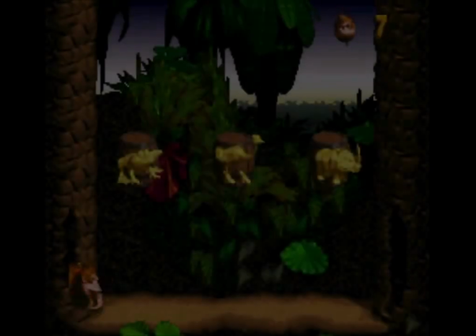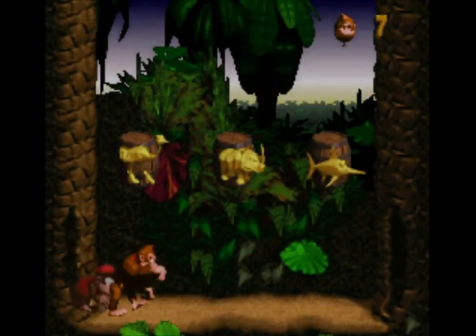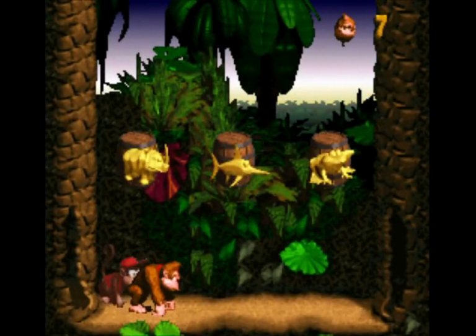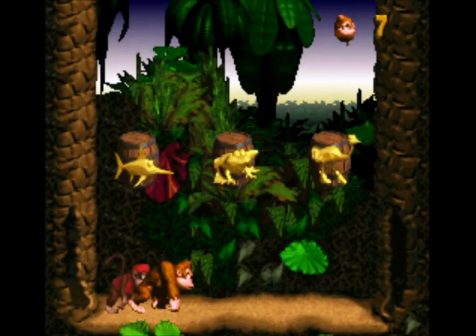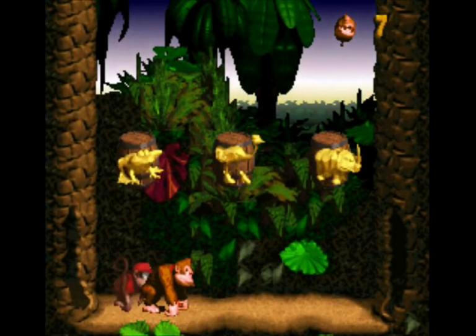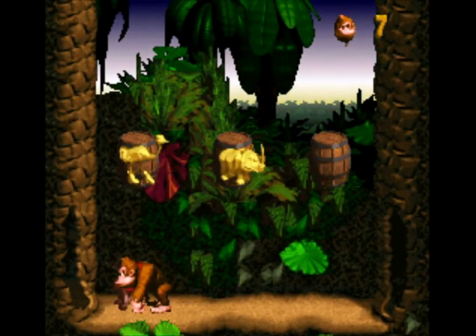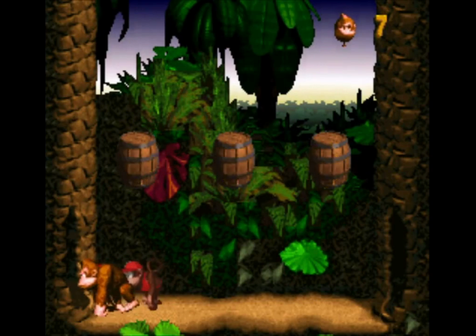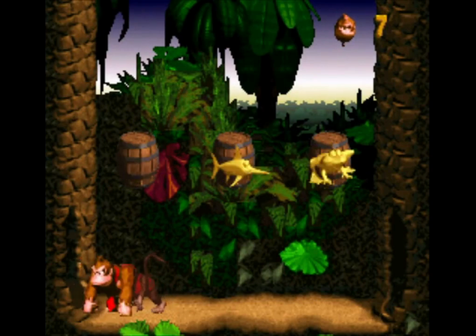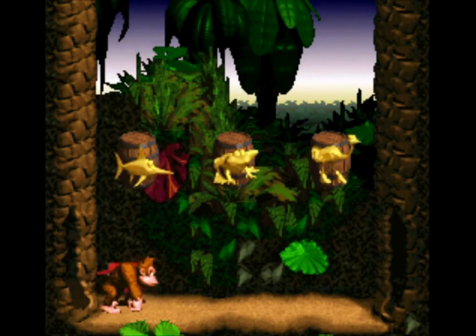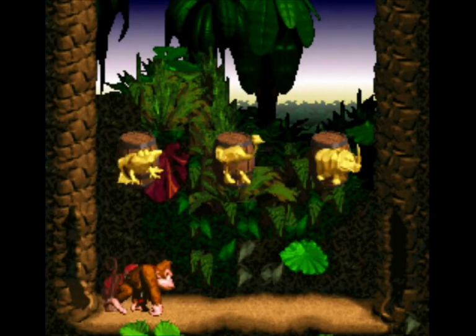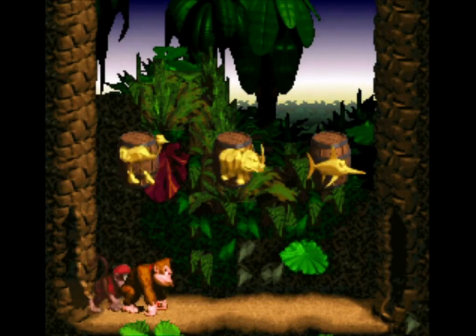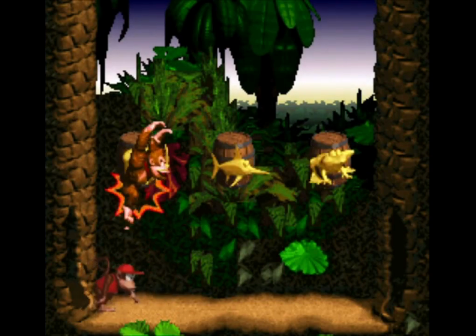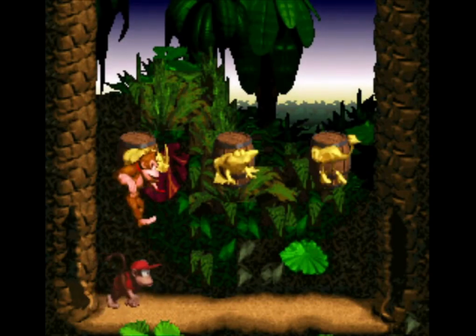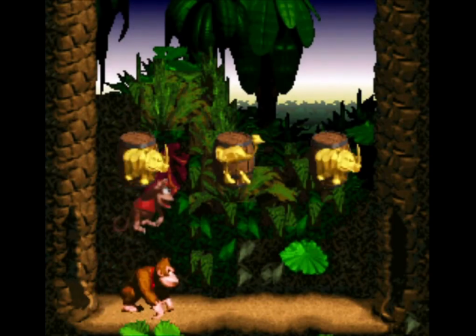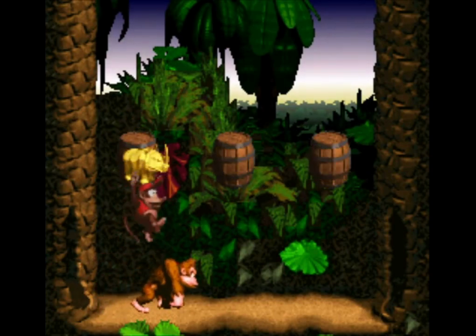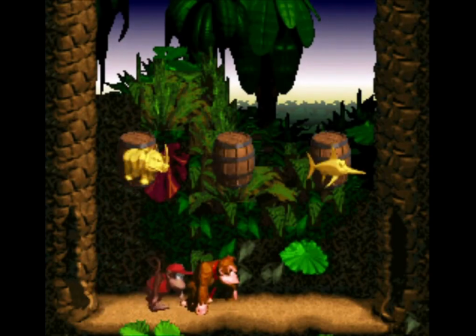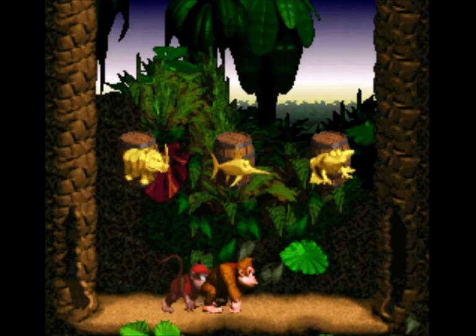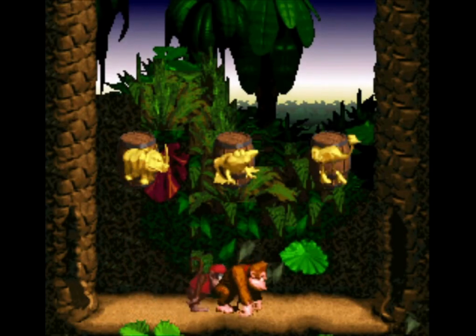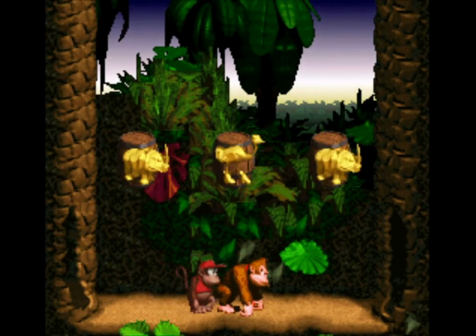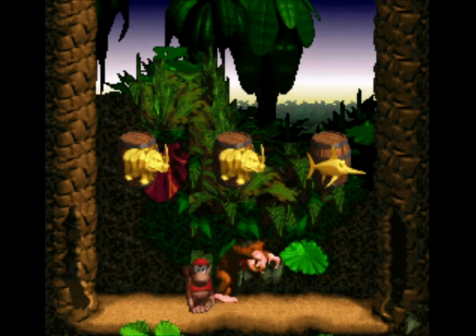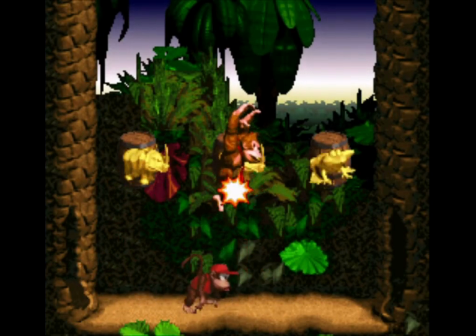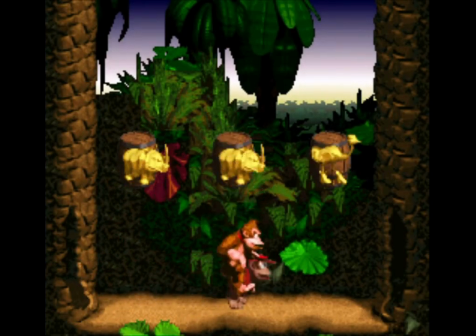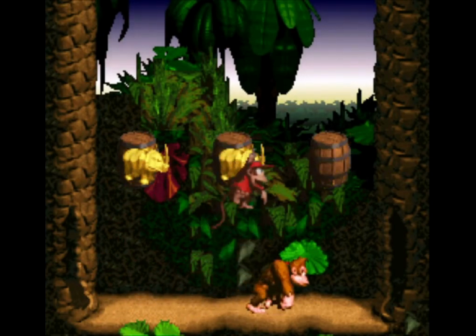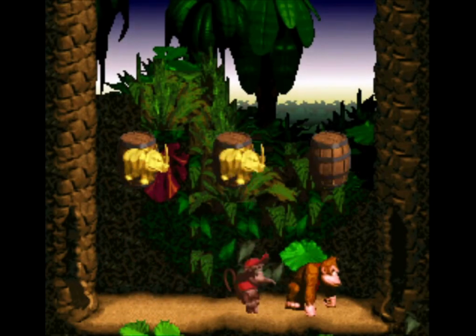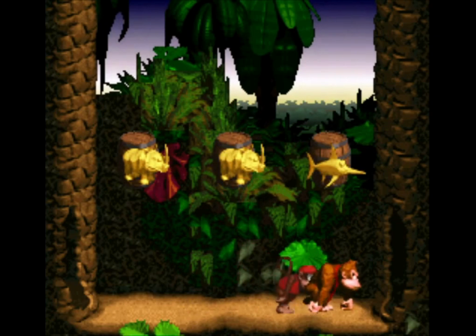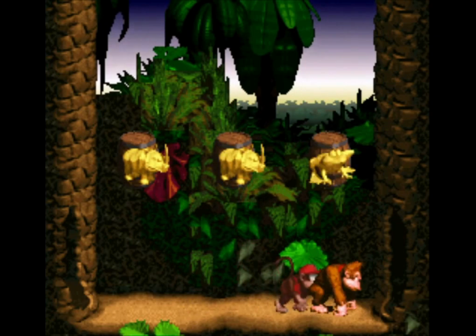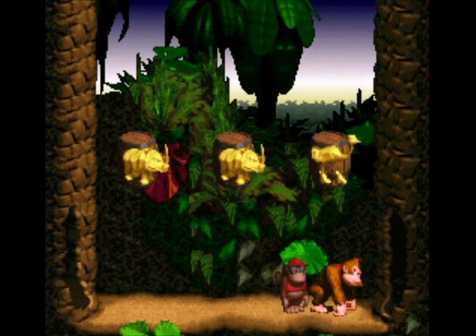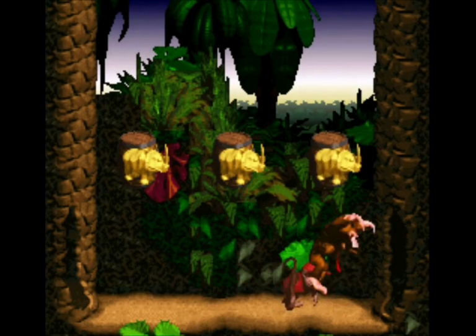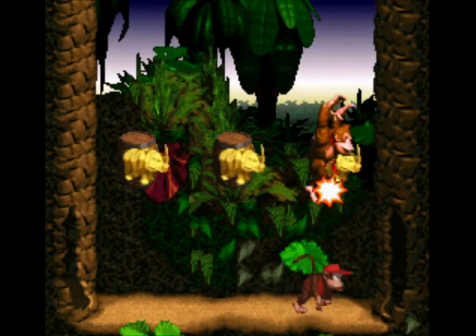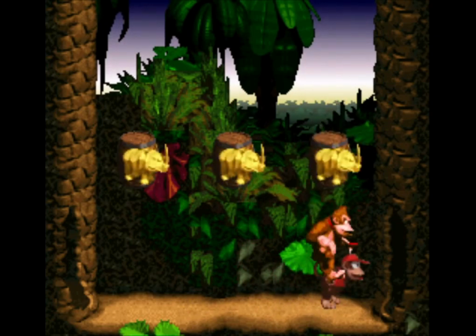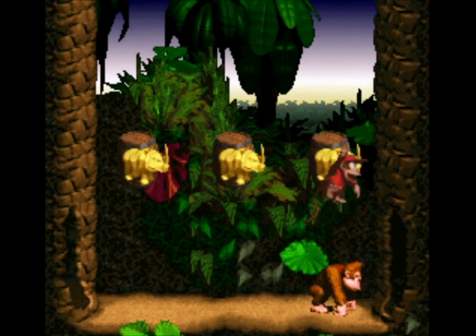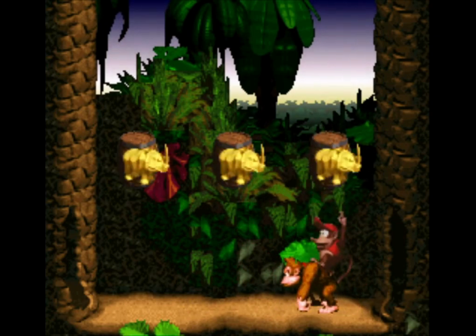Animal tokens can be found inside of levels or won in minigames. Collect three of the same kind to be taken to a special animal minigame where you can quickly earn lots of lives.